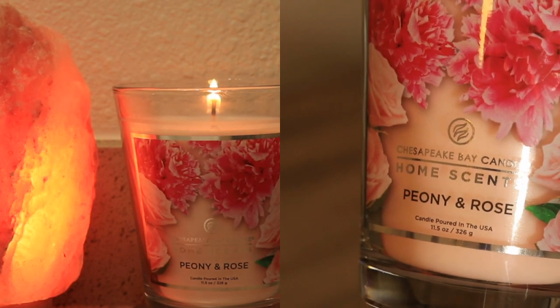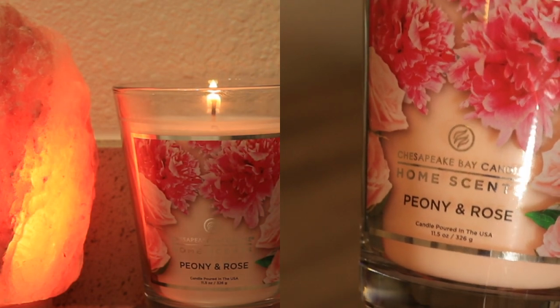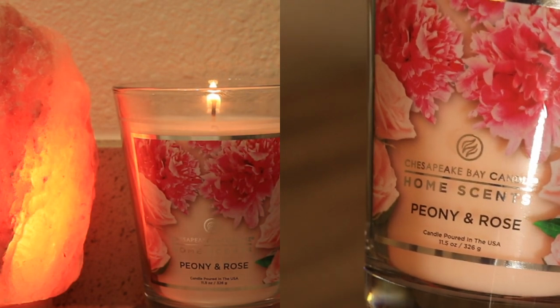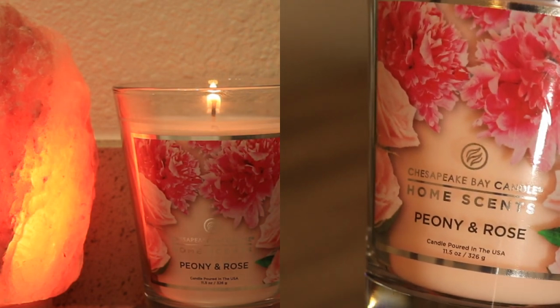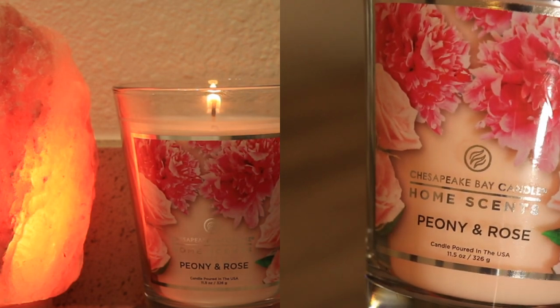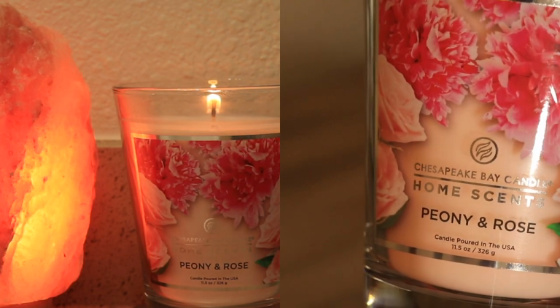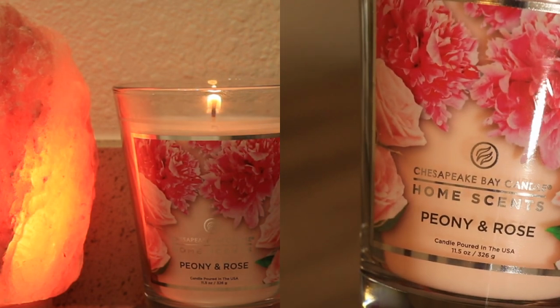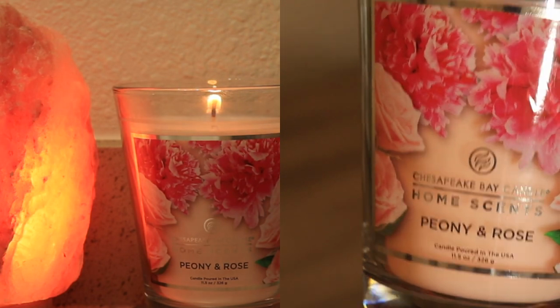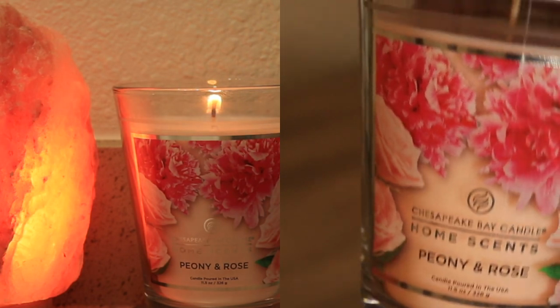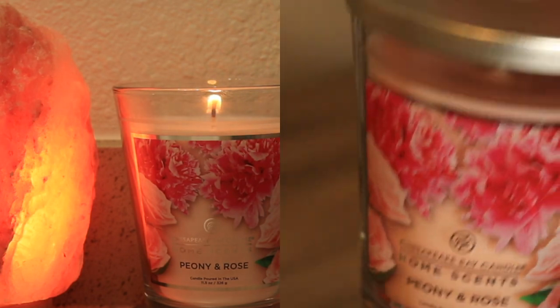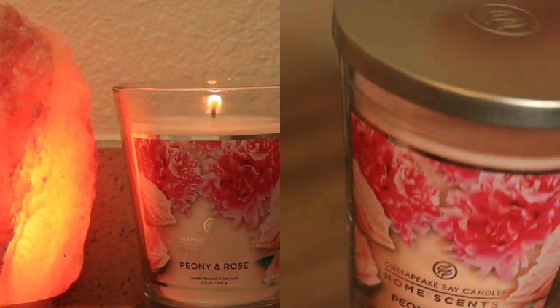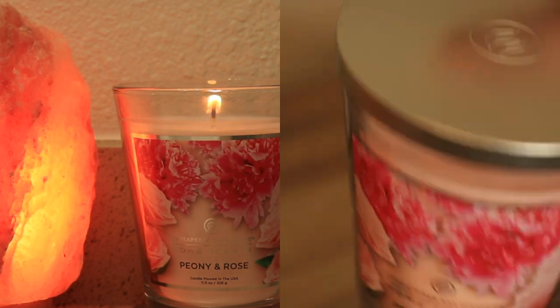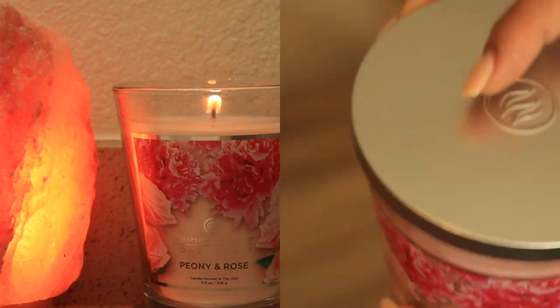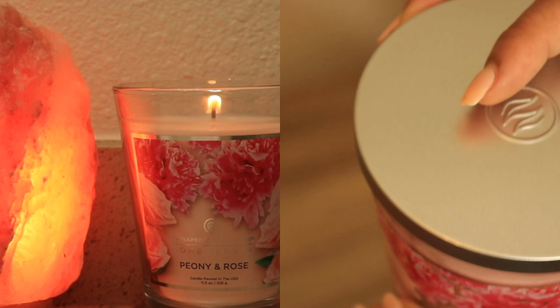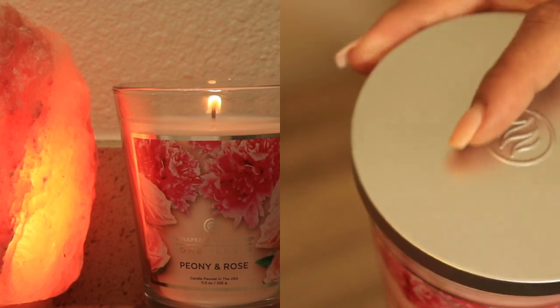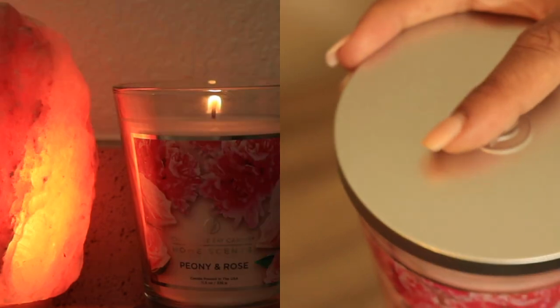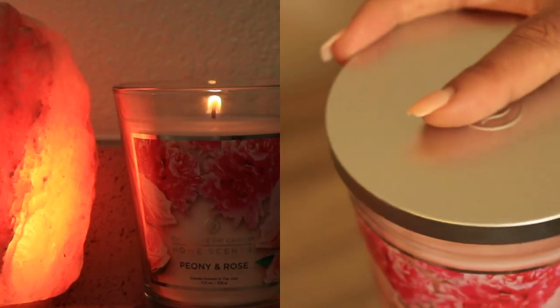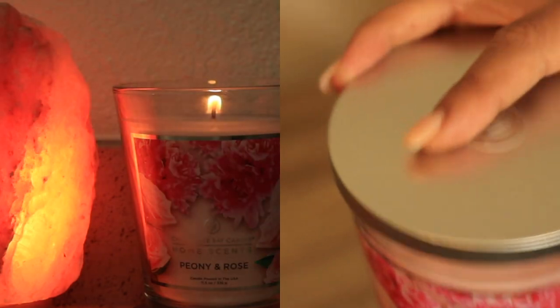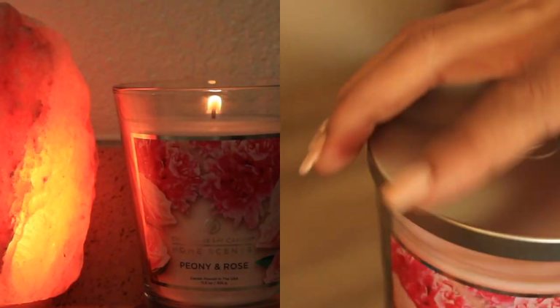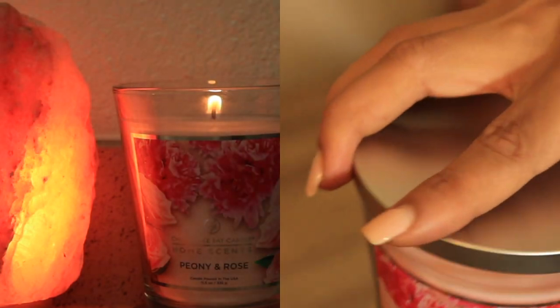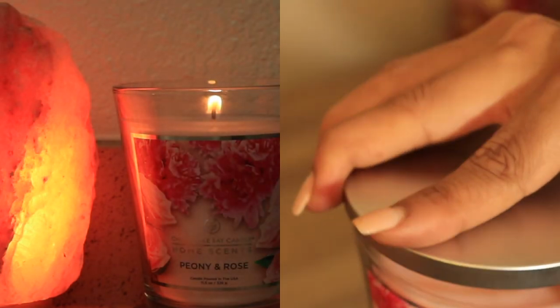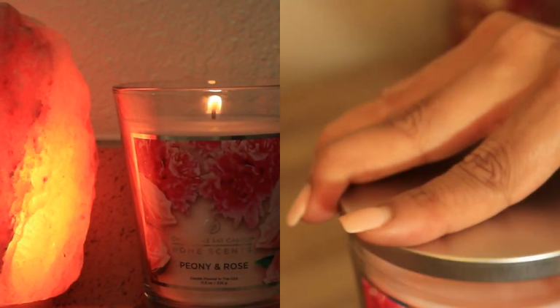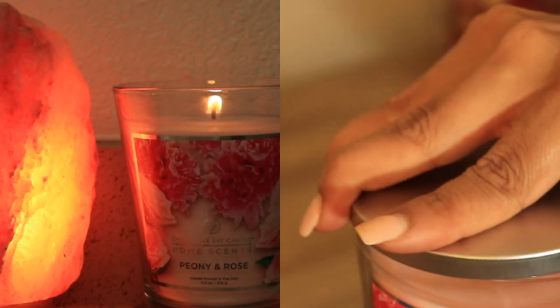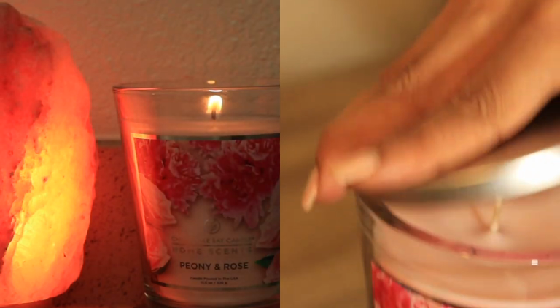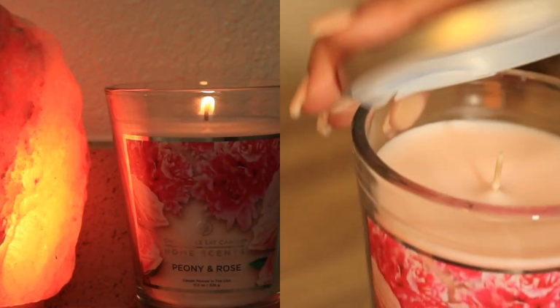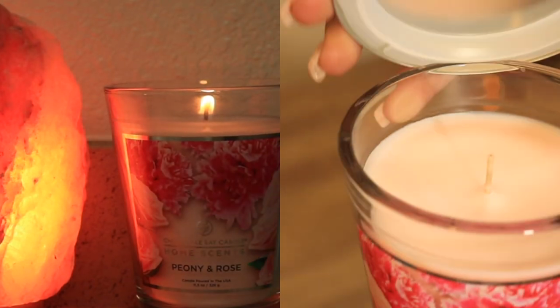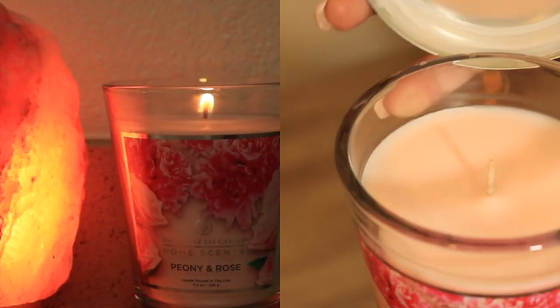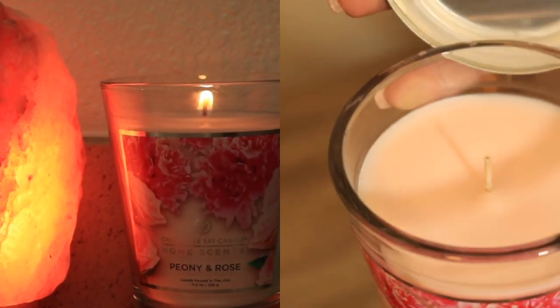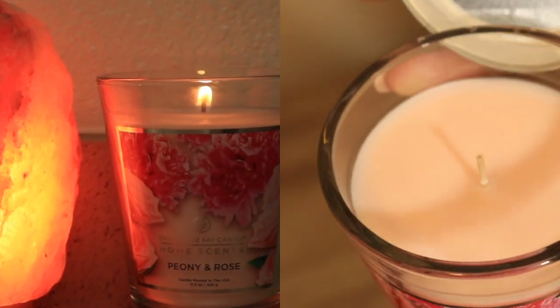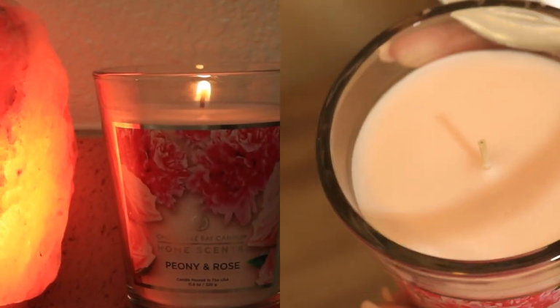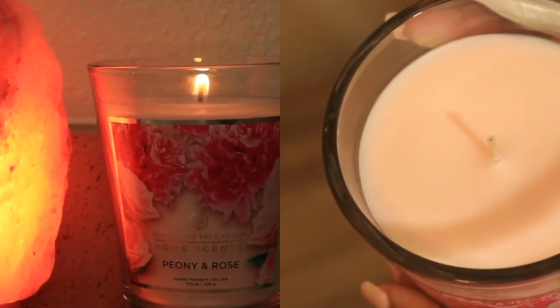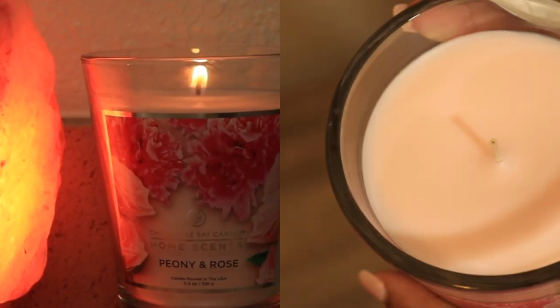We're gonna start by lighting our candle just to set the mood. This candle smells so good — it had my bathroom just smelling amazing.